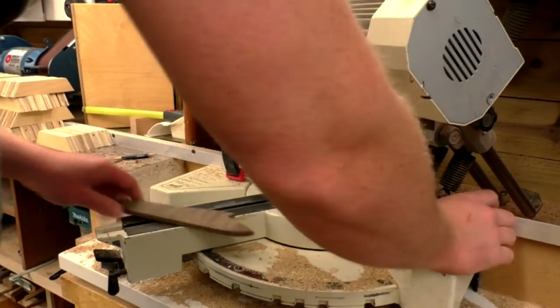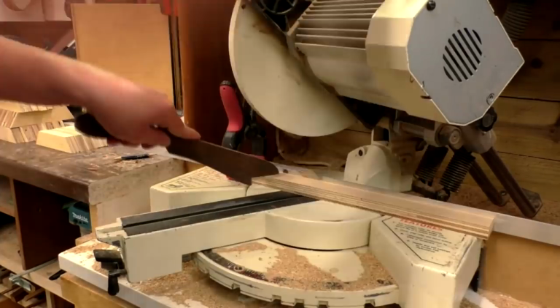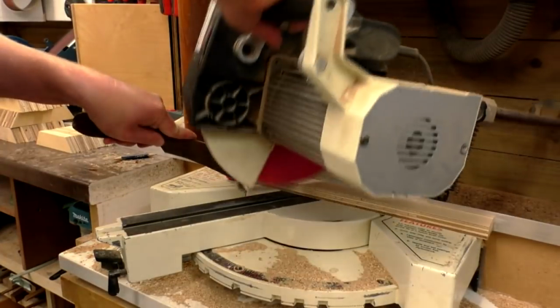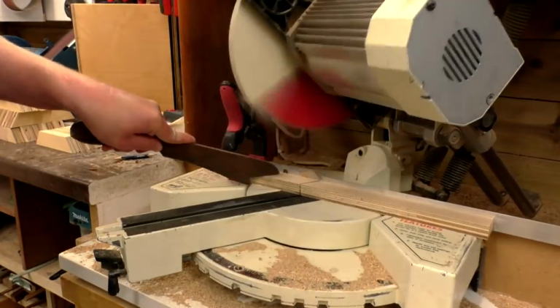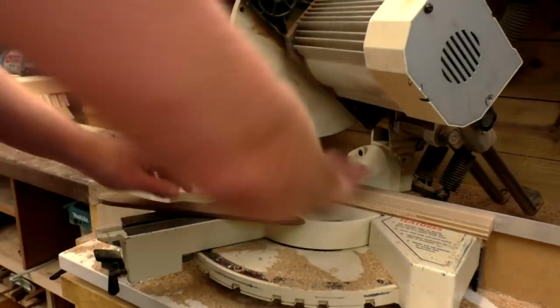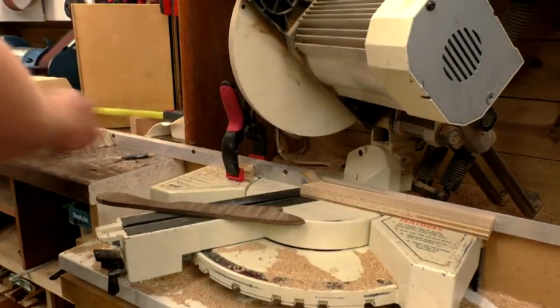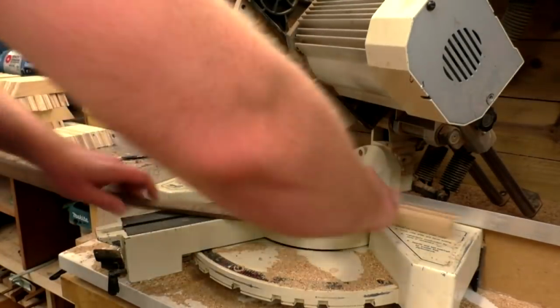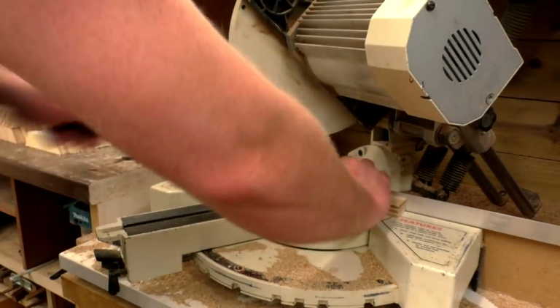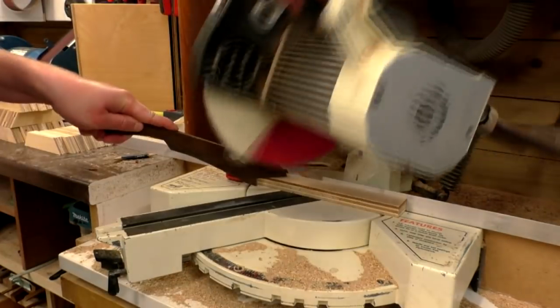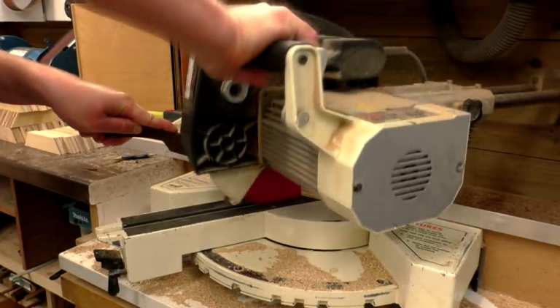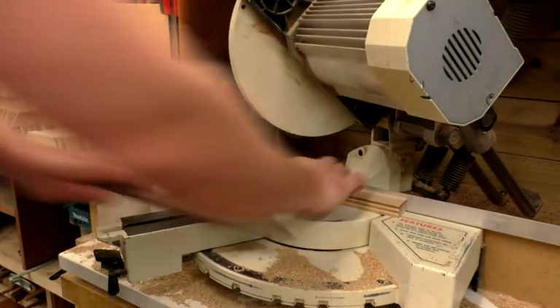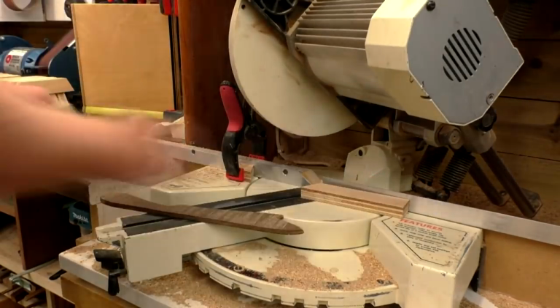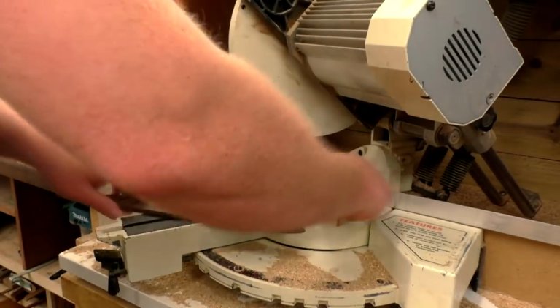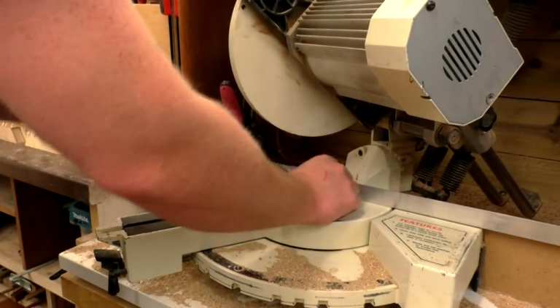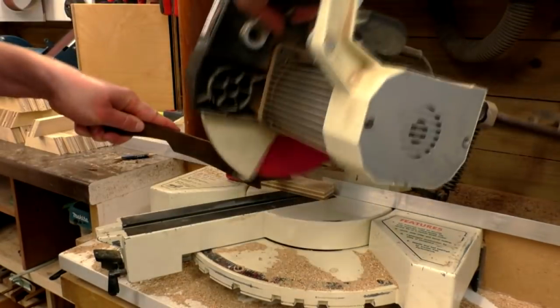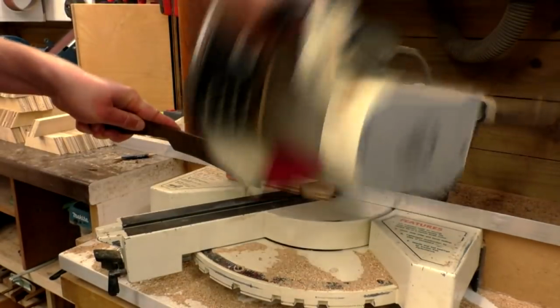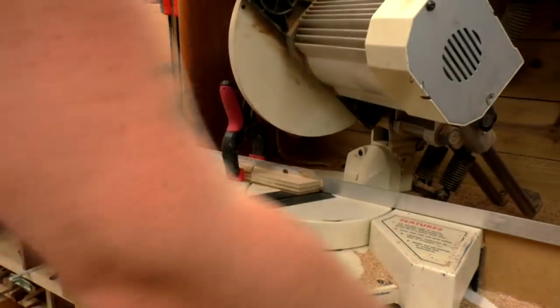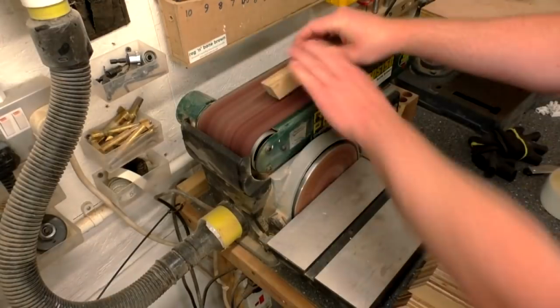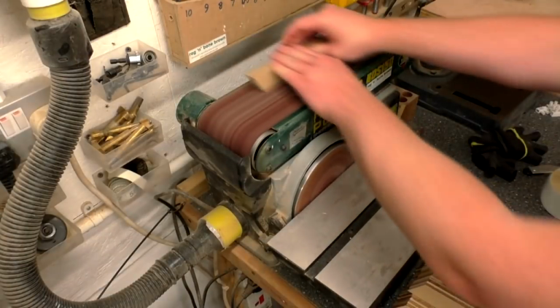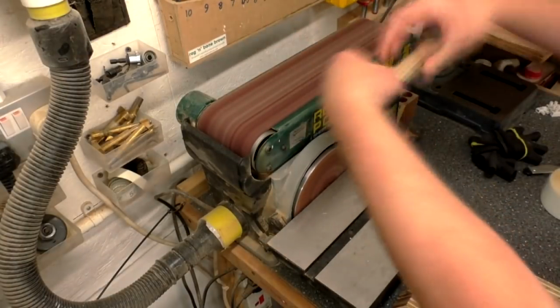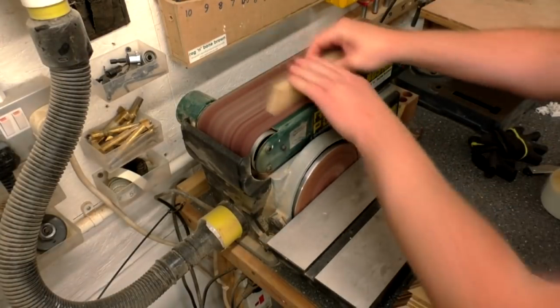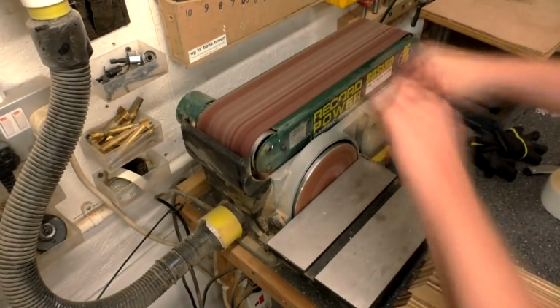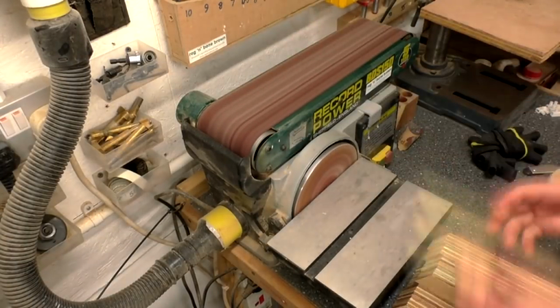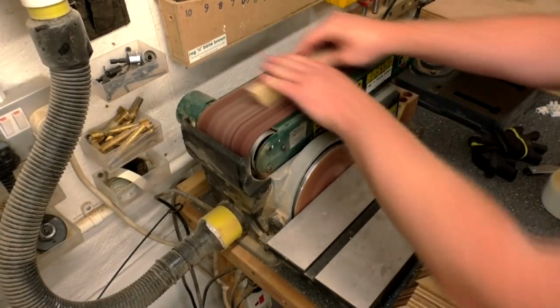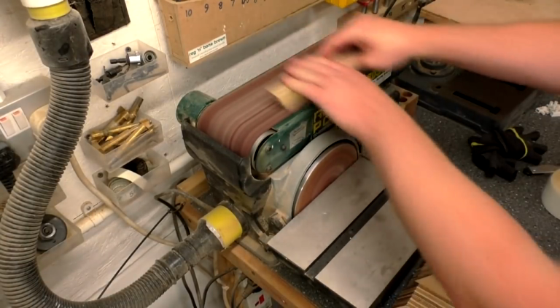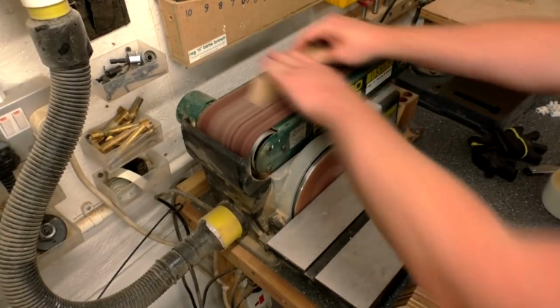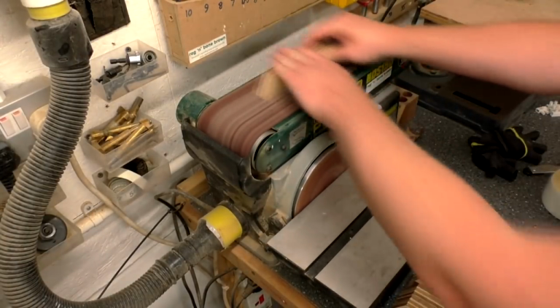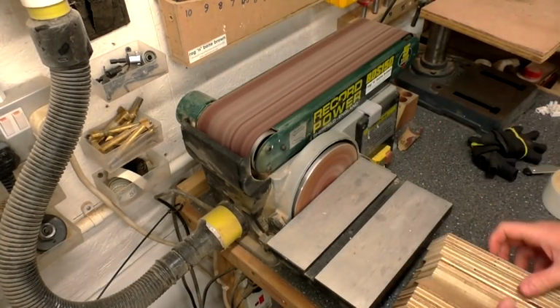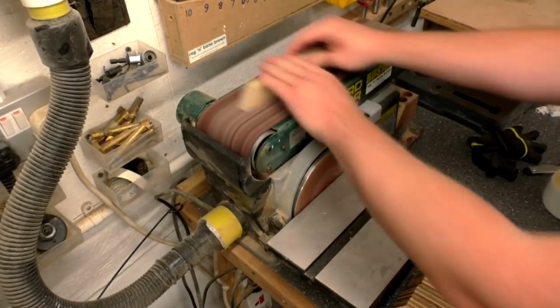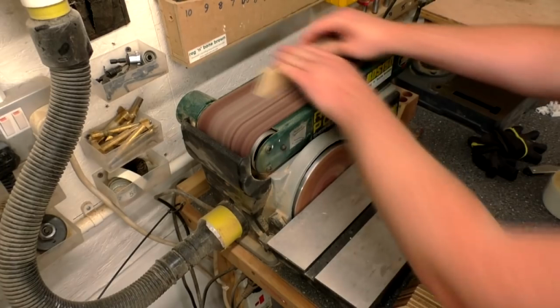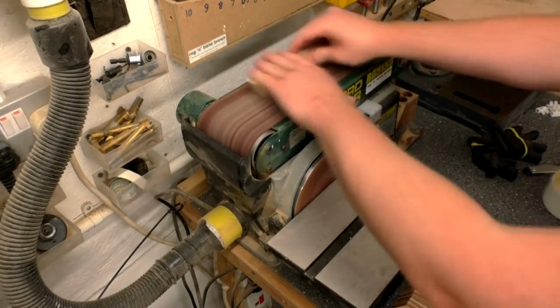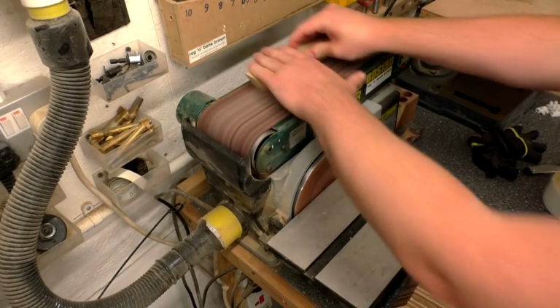For the lower layers of the bowl the pieces were quite short by this point, so I used a push stick to help keep my fingers a safe distance from the blade. I cleaned up the plywood end grain on each segment using the bench top sander to get everything nice and smooth.